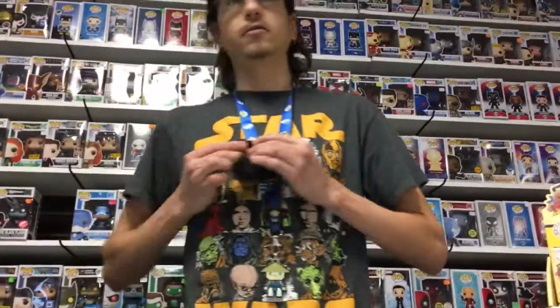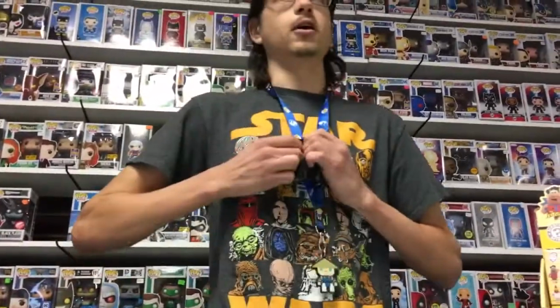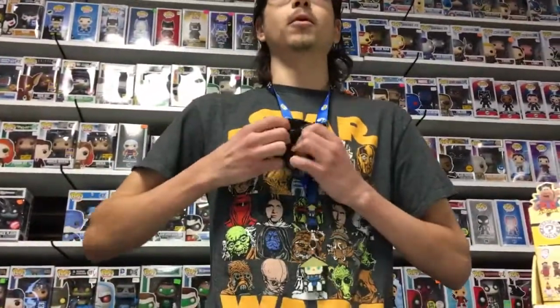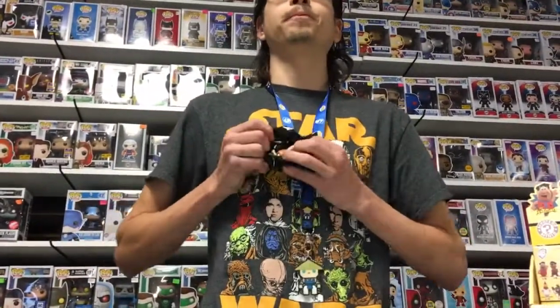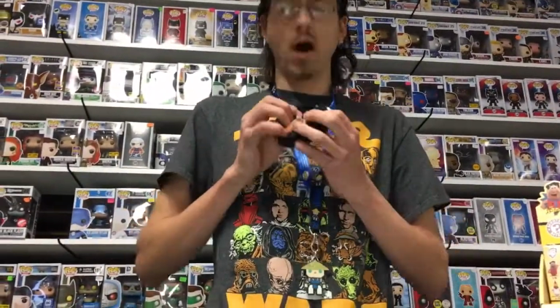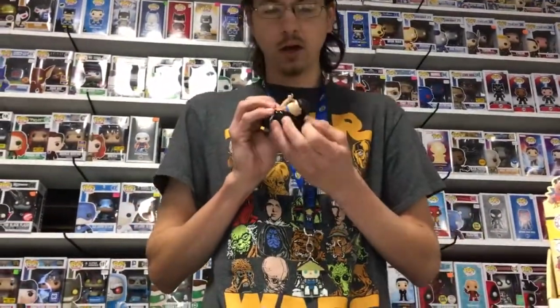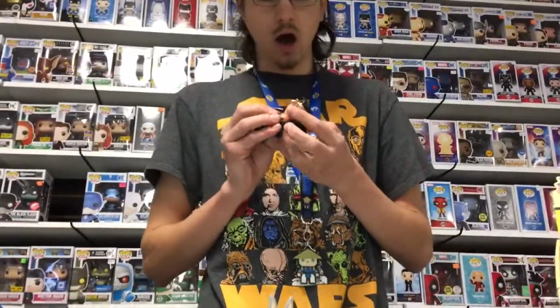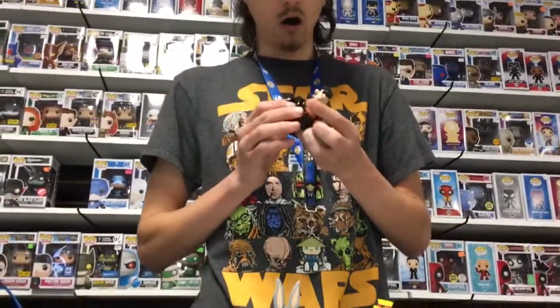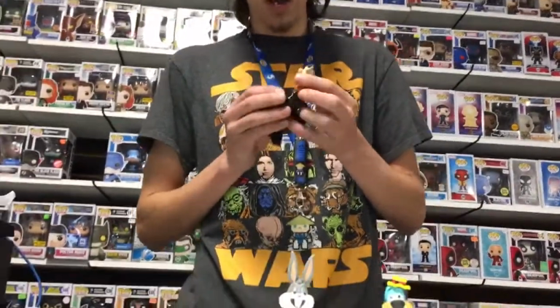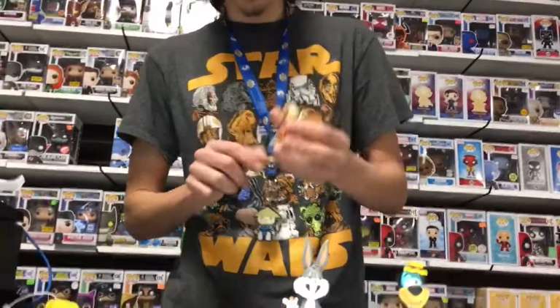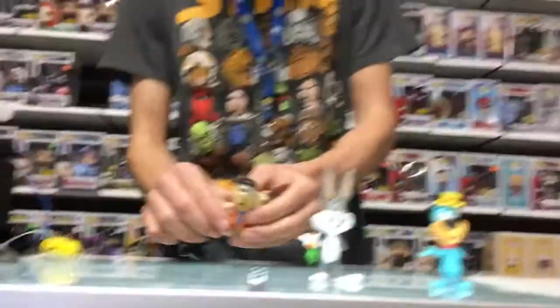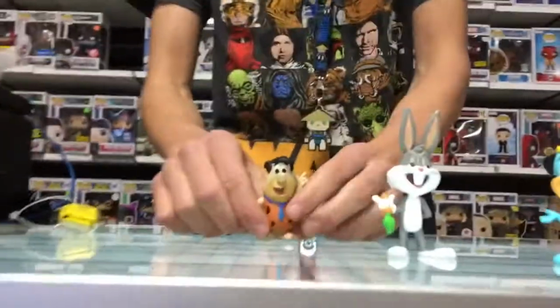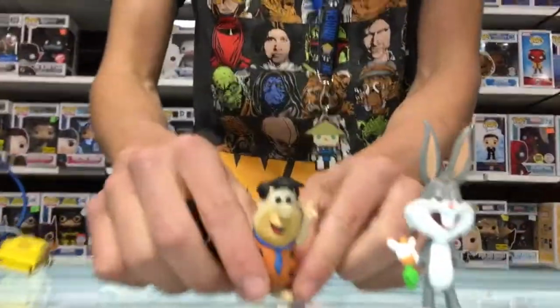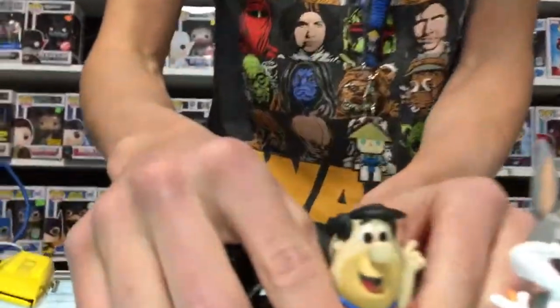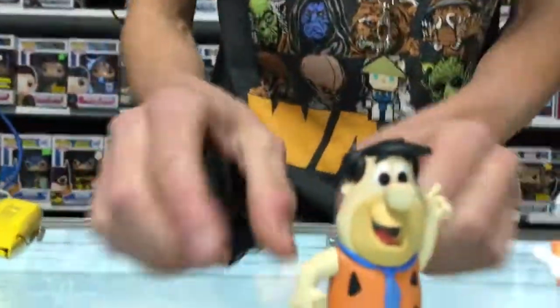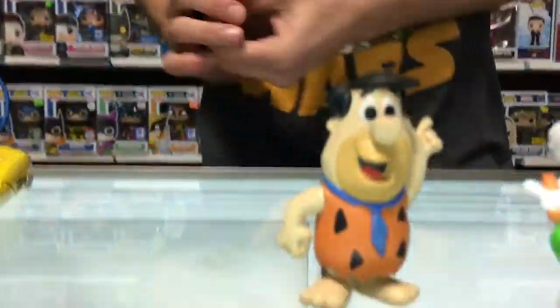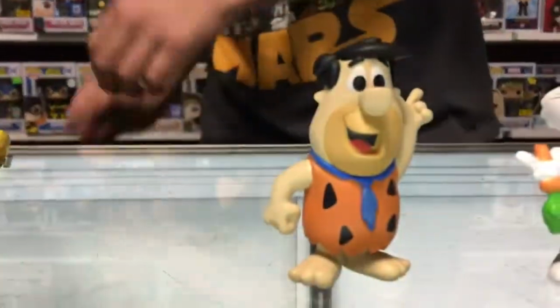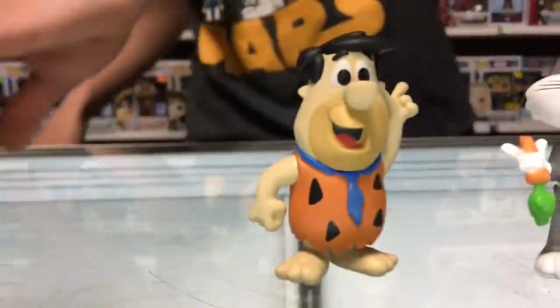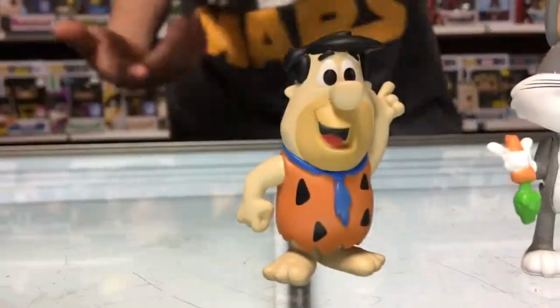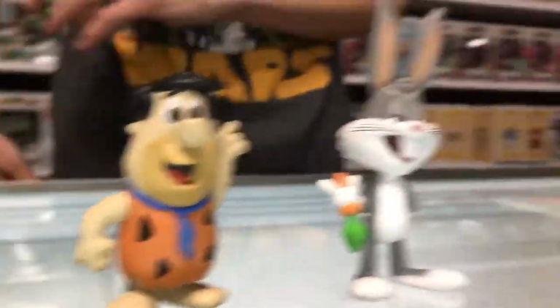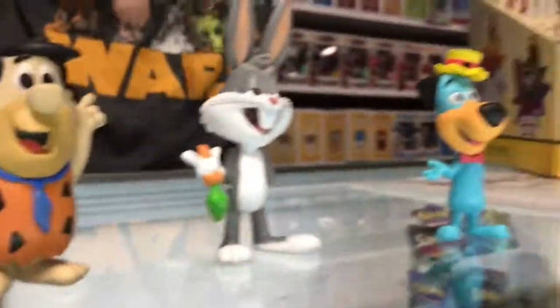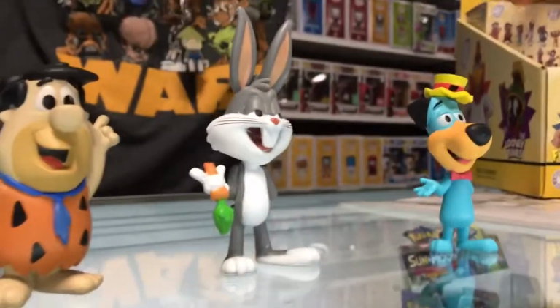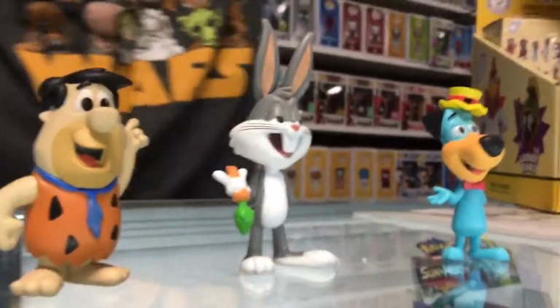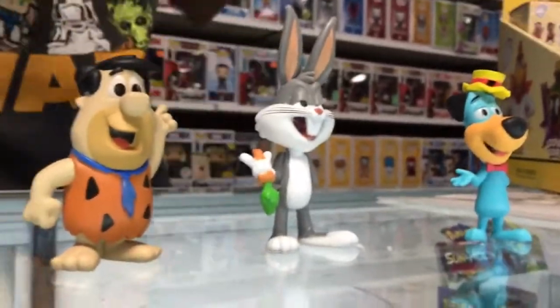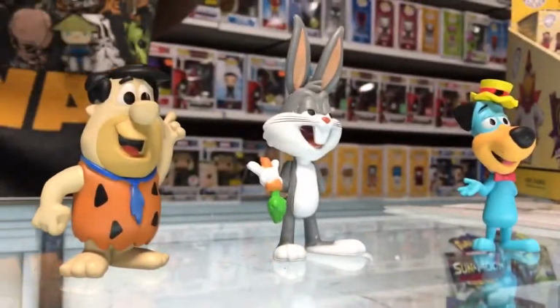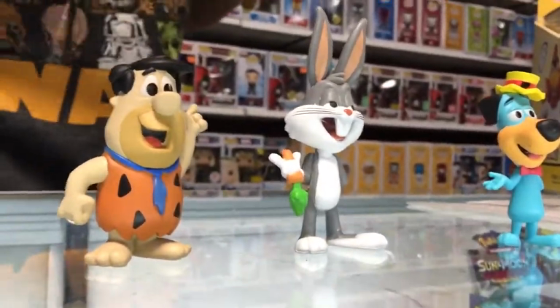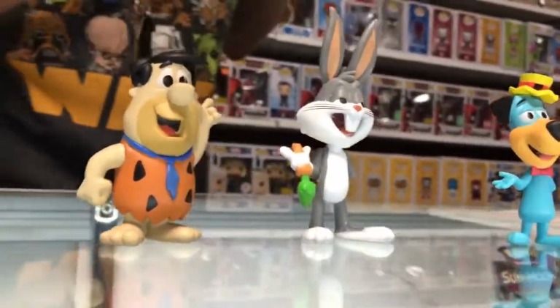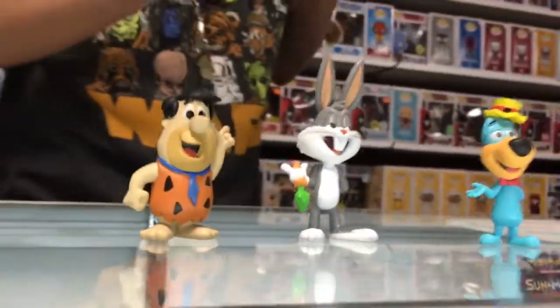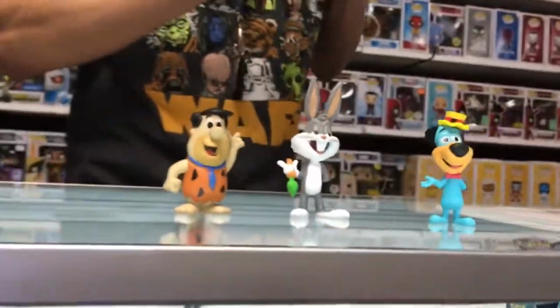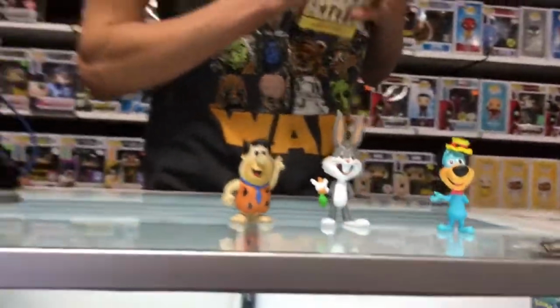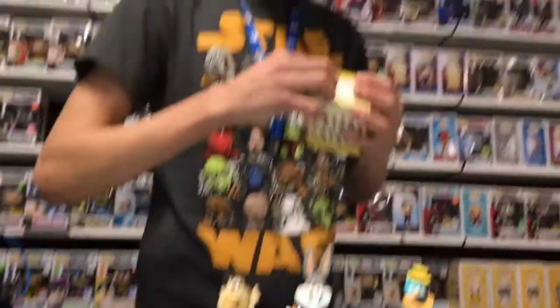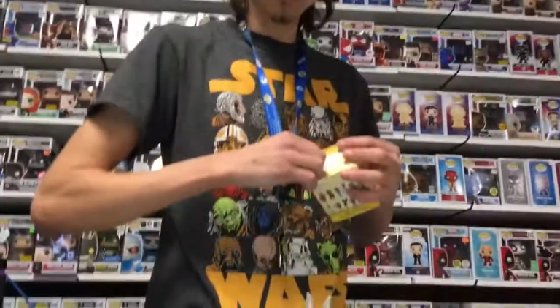Feels like a big one, a wide one — yabba dabba doo! Ladies and gentlemen, Fred Flintstone! One of my favorites for sure — if you haven't given an episode a look, I challenge you to do so.